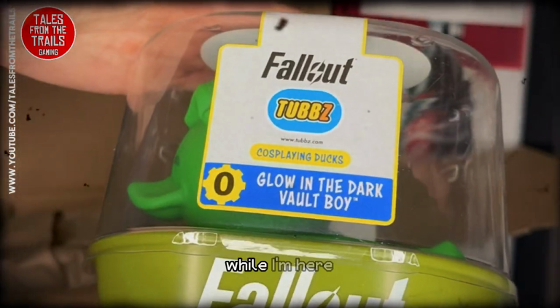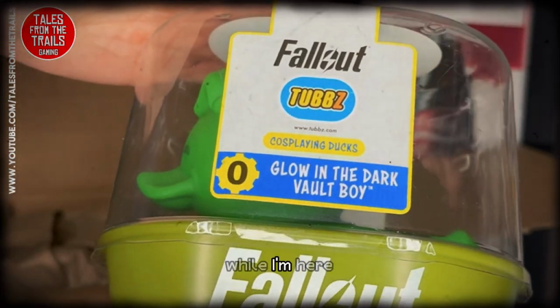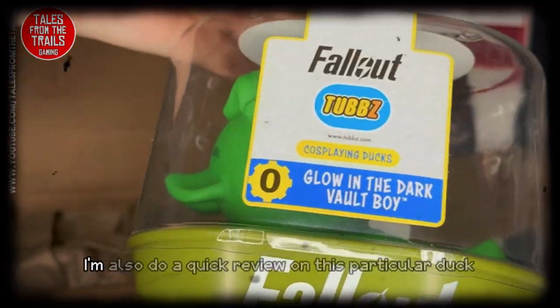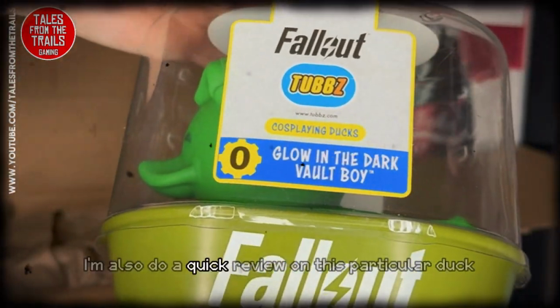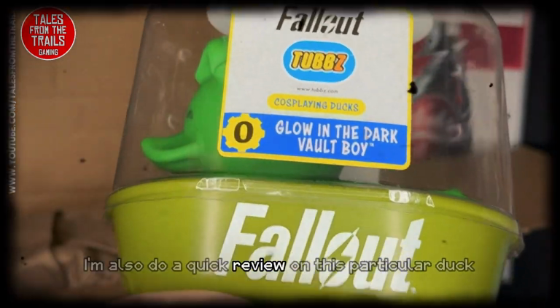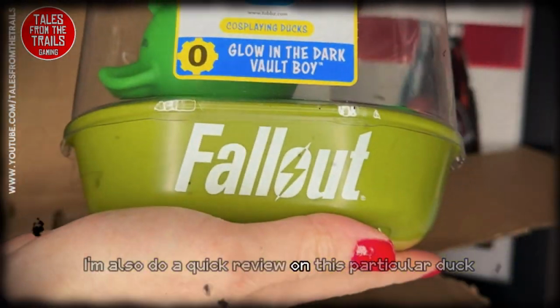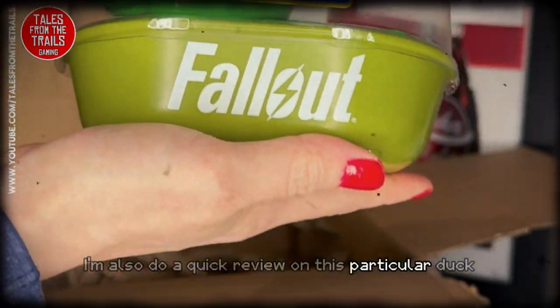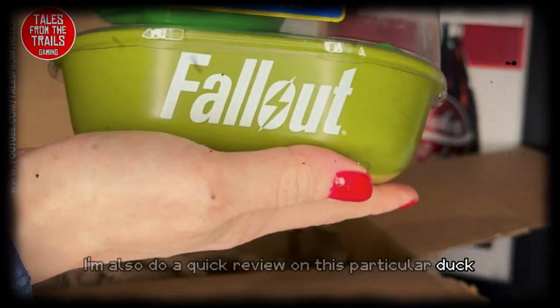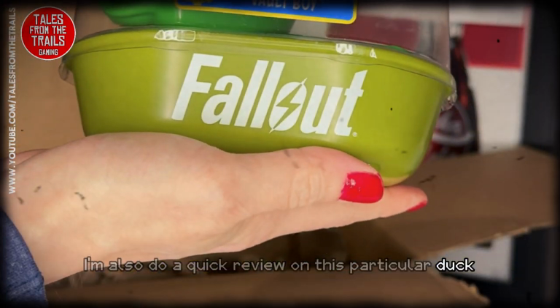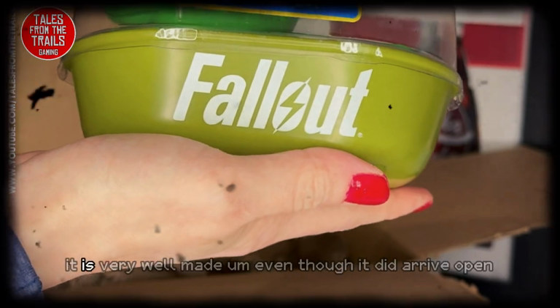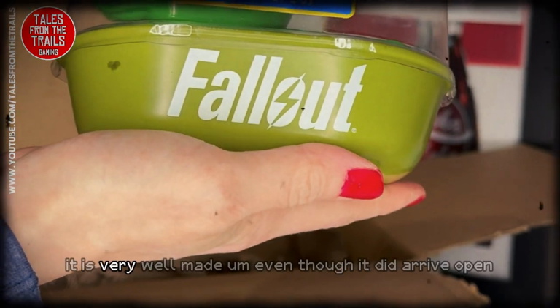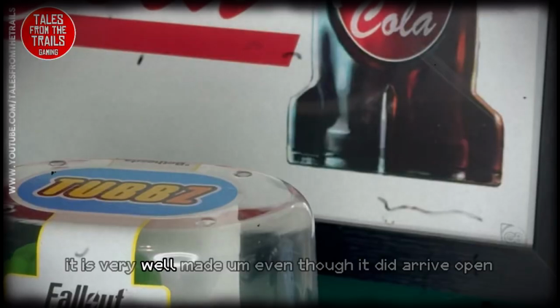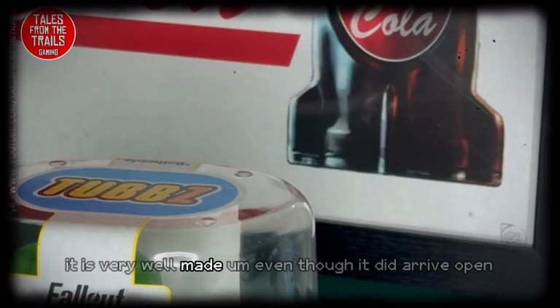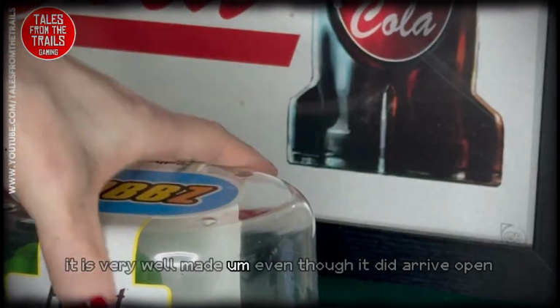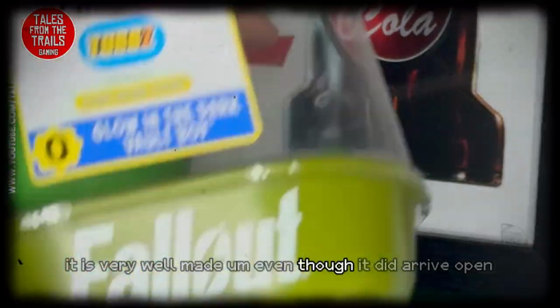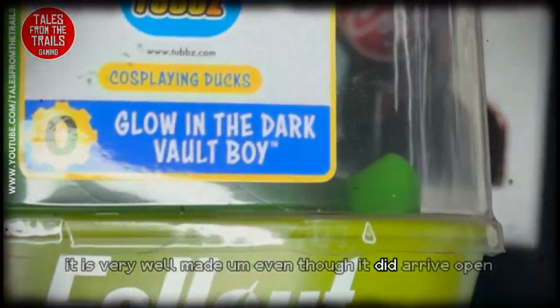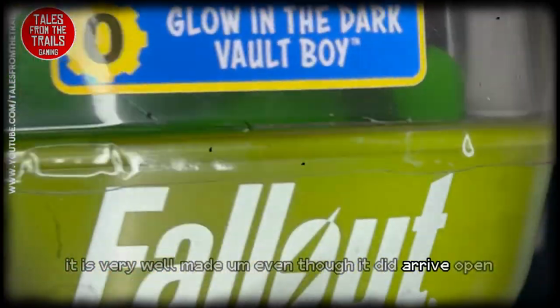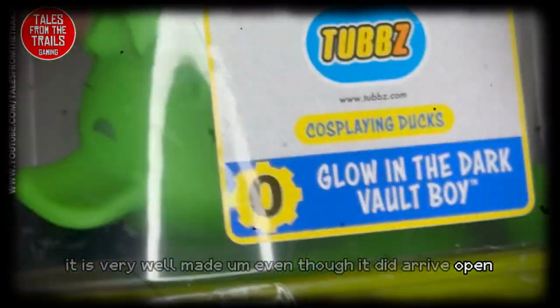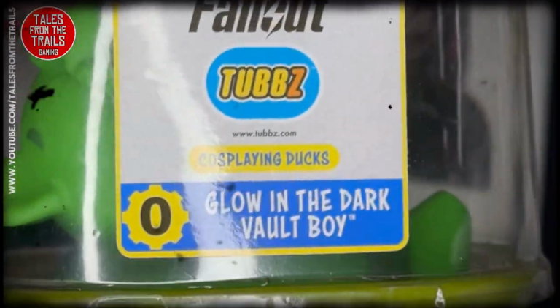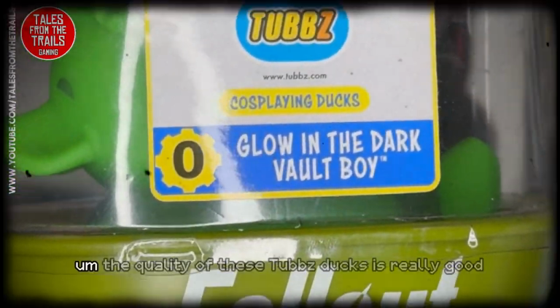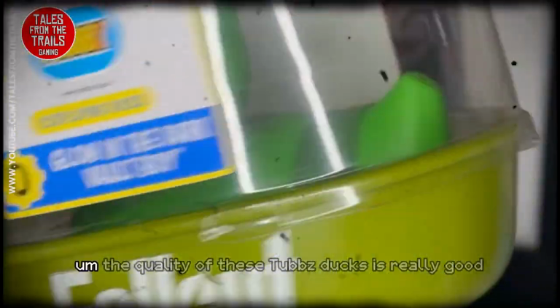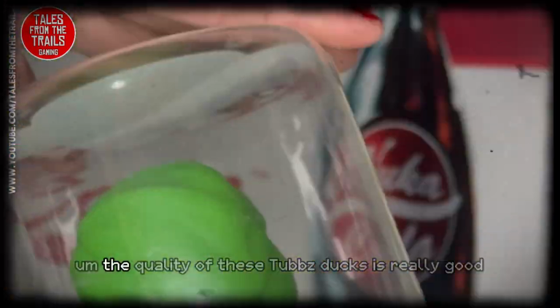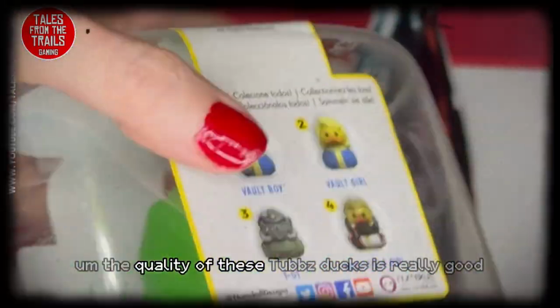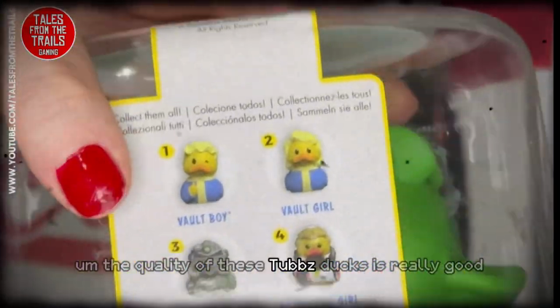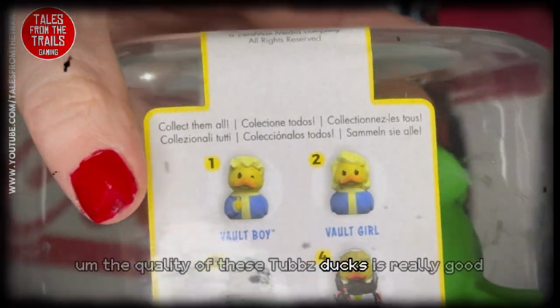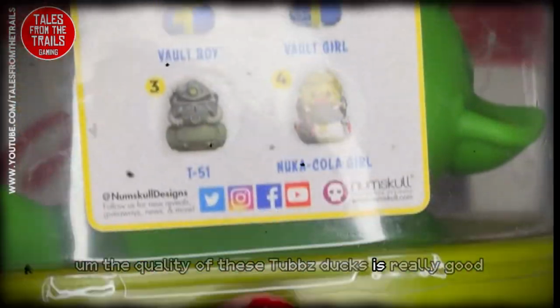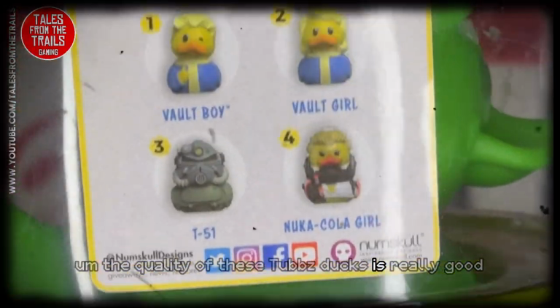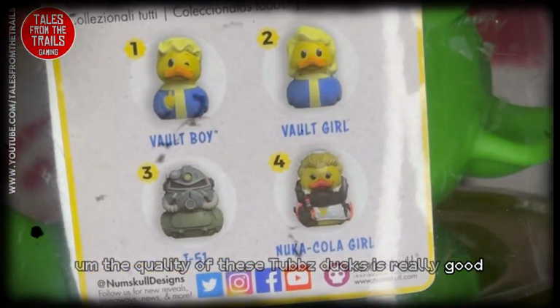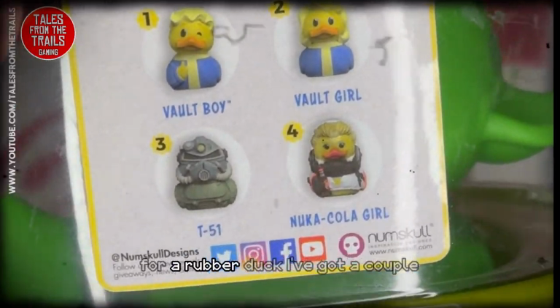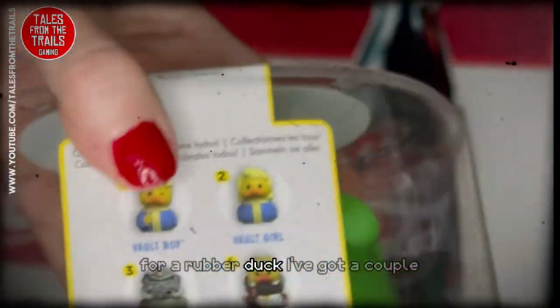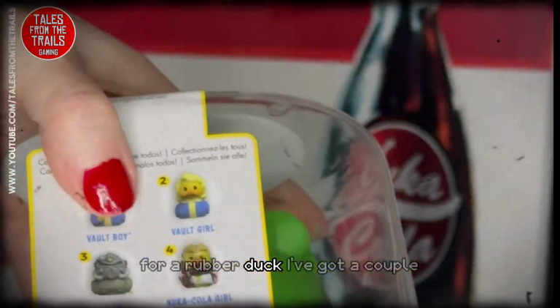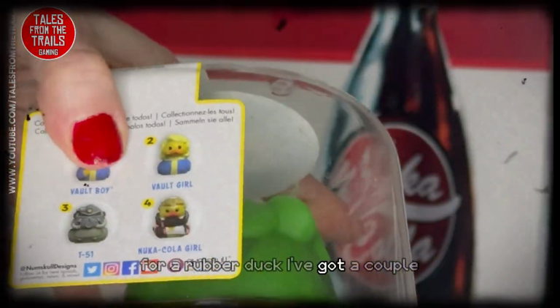While I'm here I'll do a quick review on this particular duck. It is very well made even though he did arrive open. The quality of these tubs and ducks is really good for a rubber duck — I've got a couple.